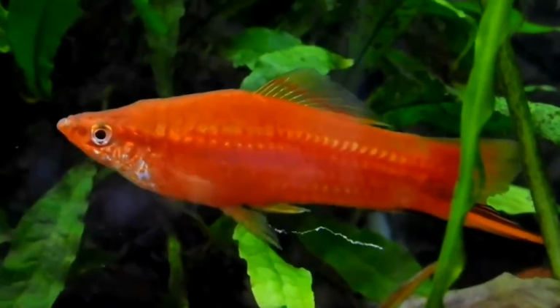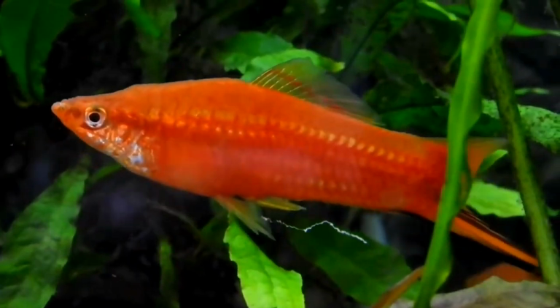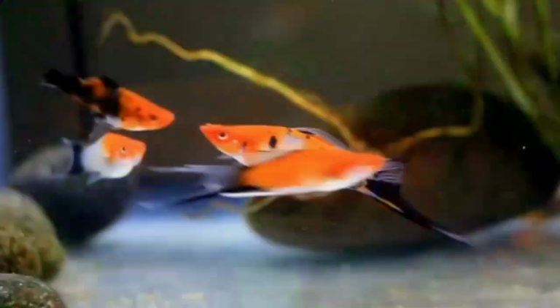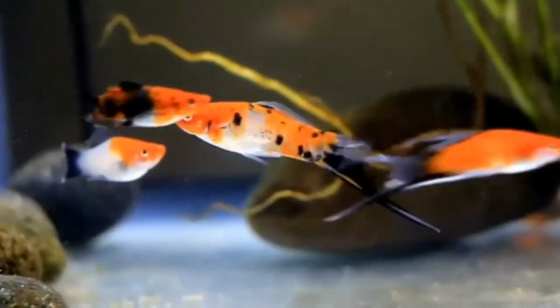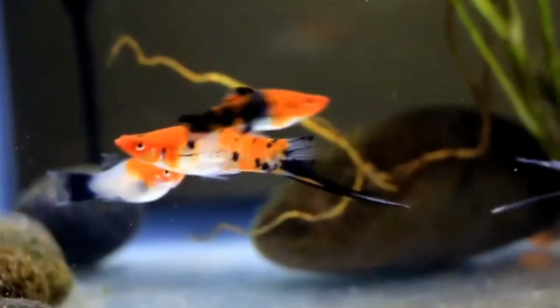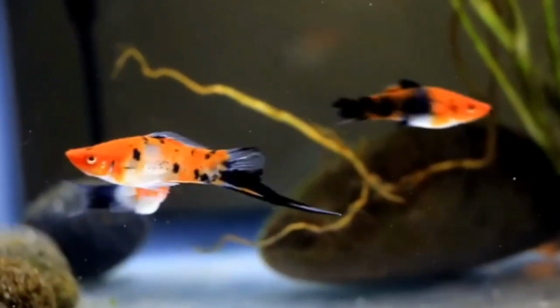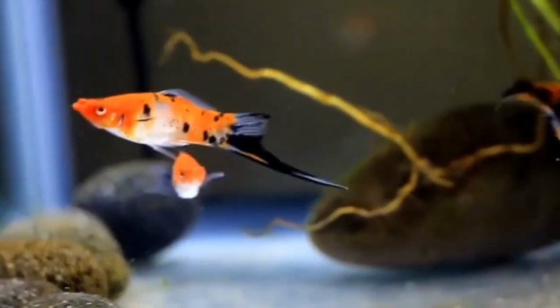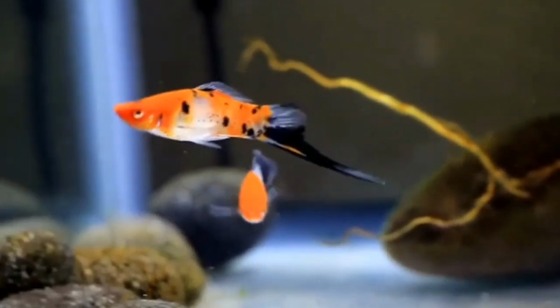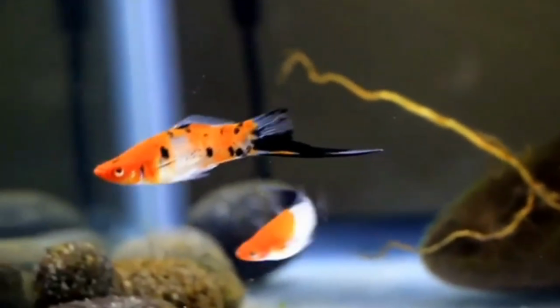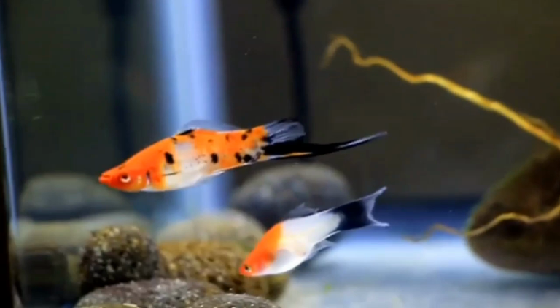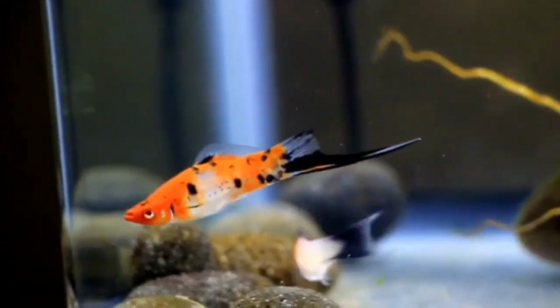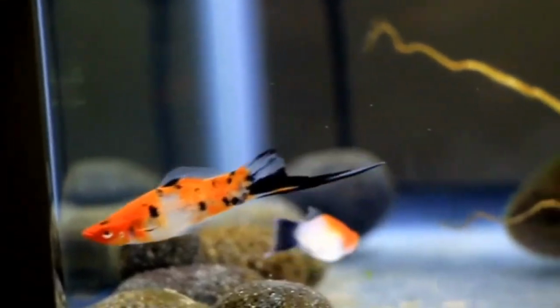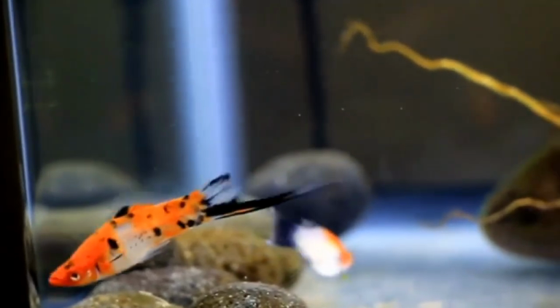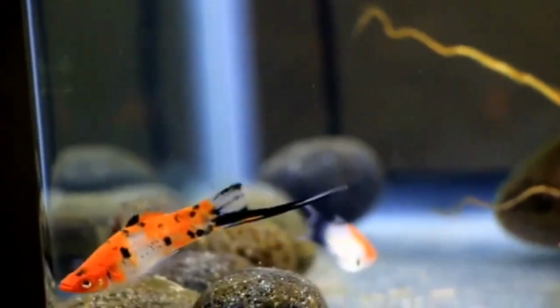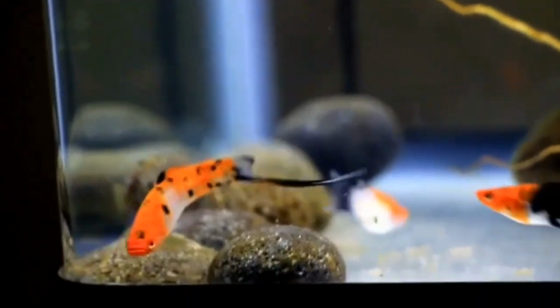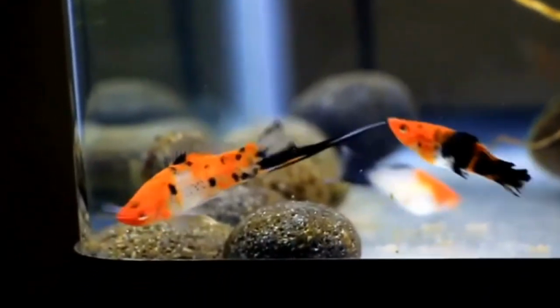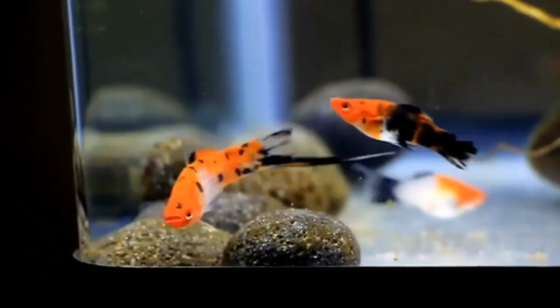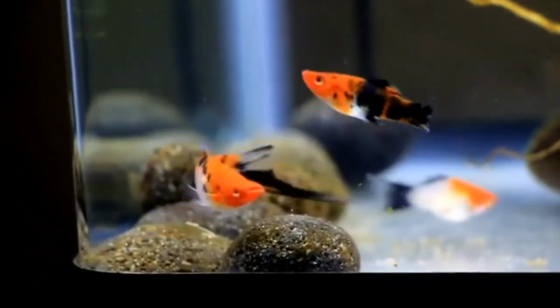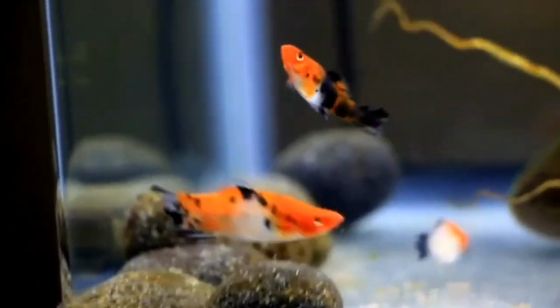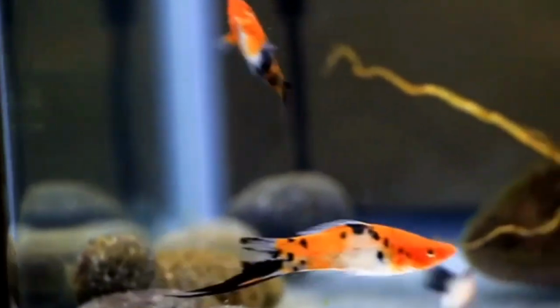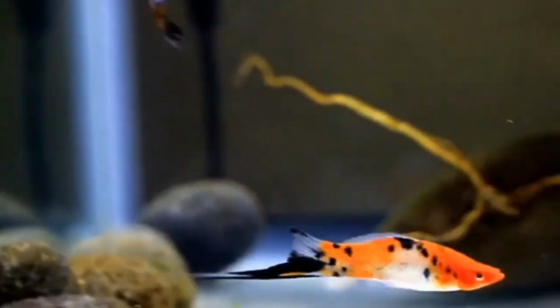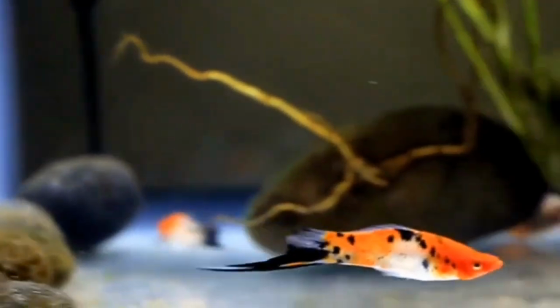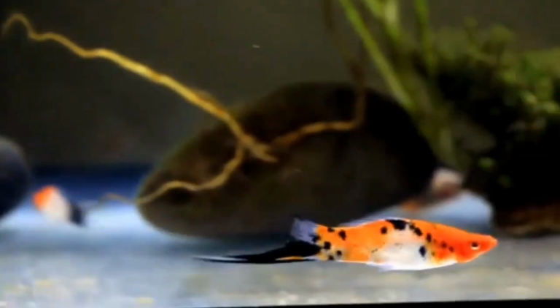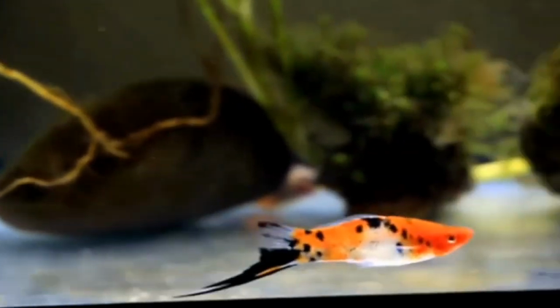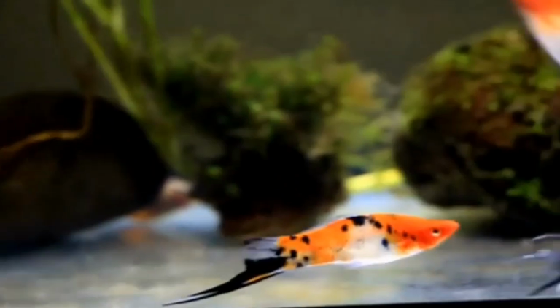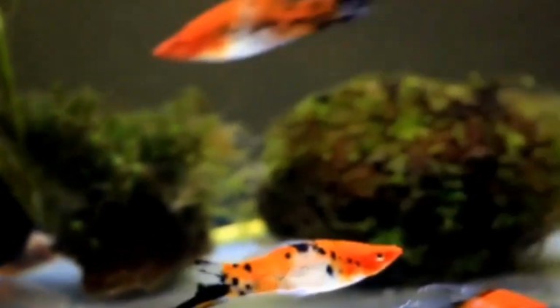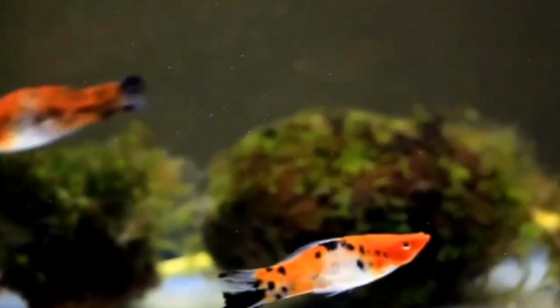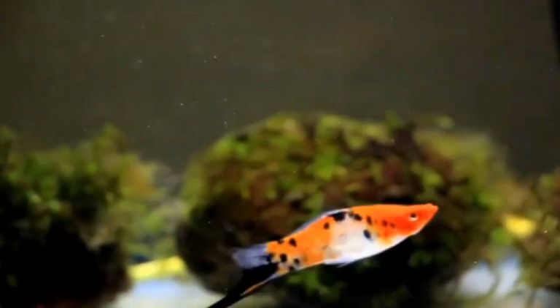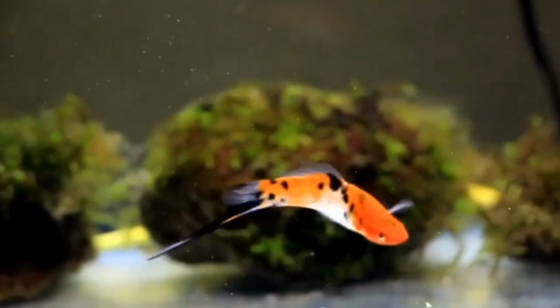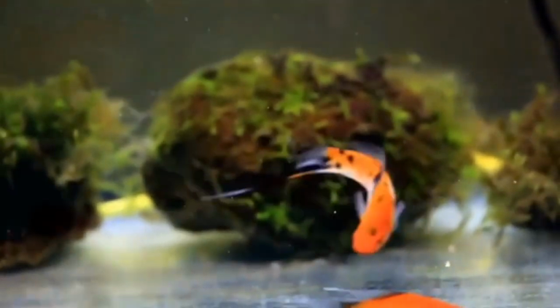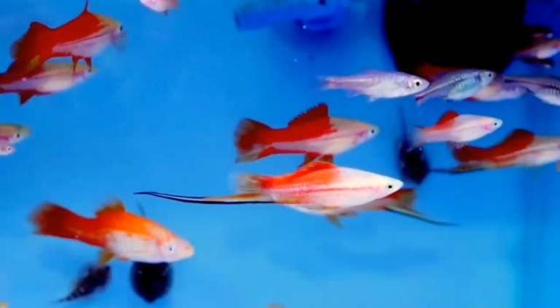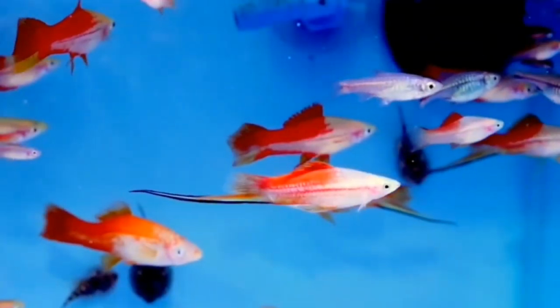What is the difference between the platy fish and the swordtail? You can see the fin on the top of the swordtail. Usually, swordtail is red and black — the tail is black and the body is full red color.